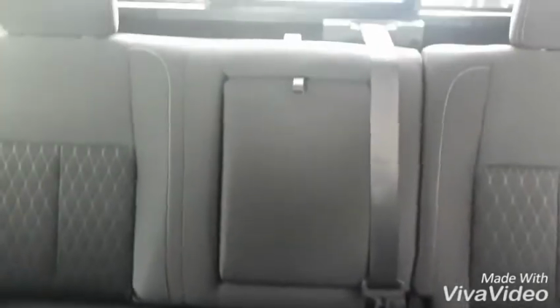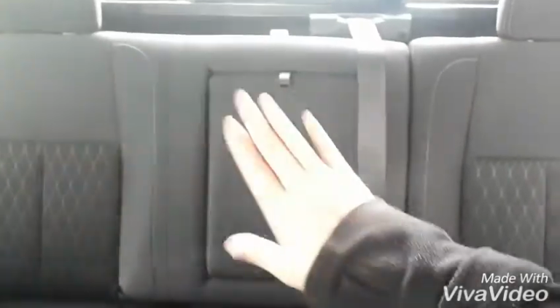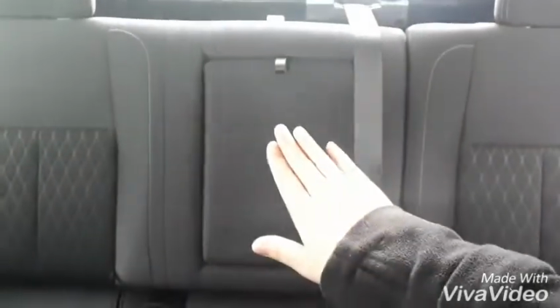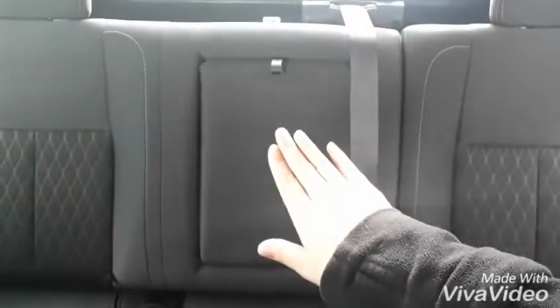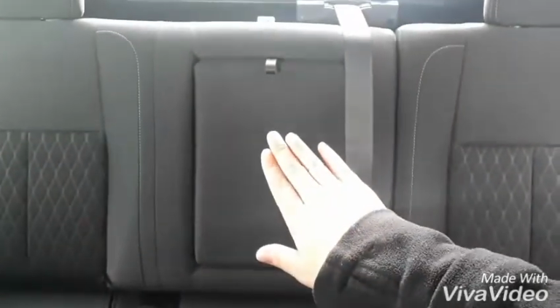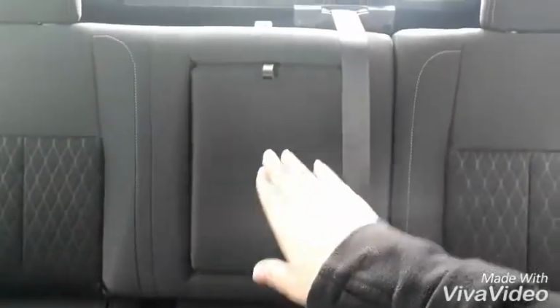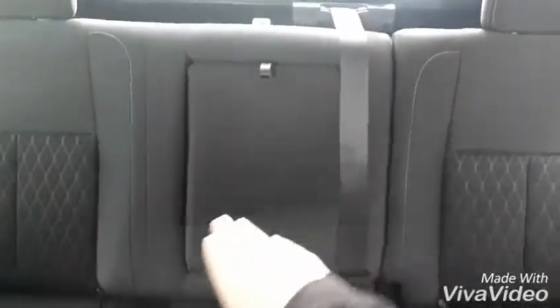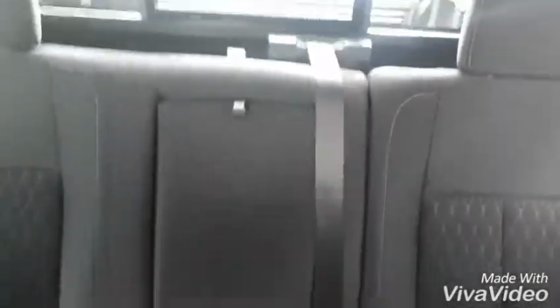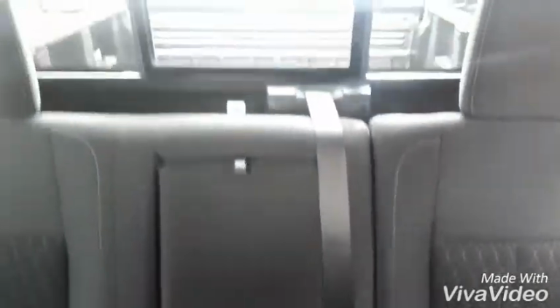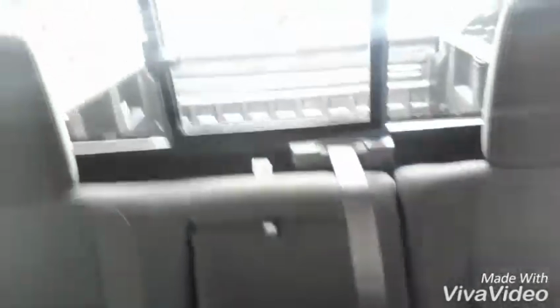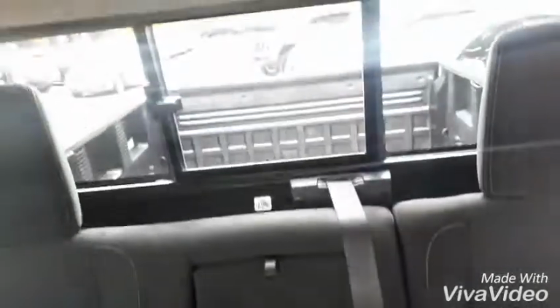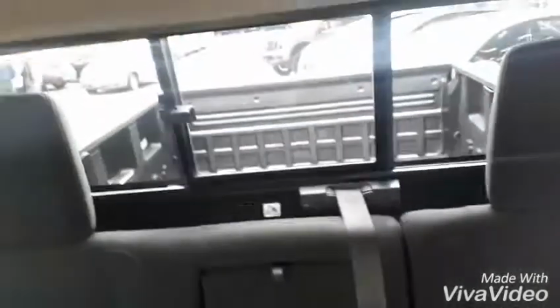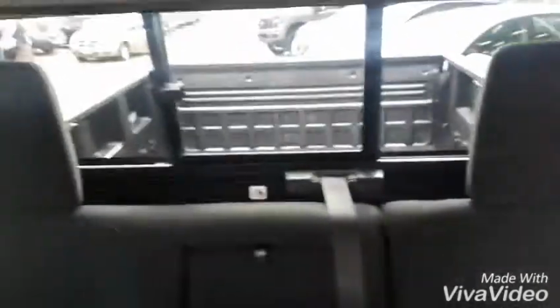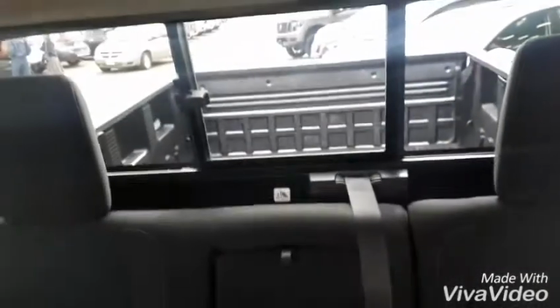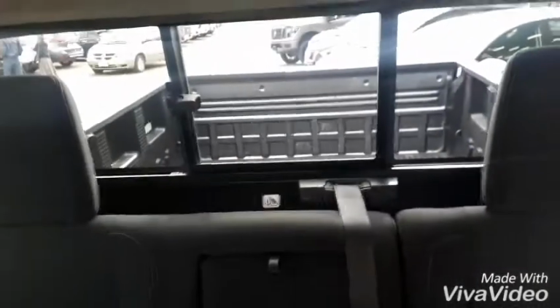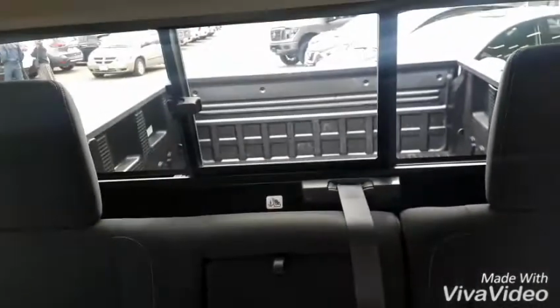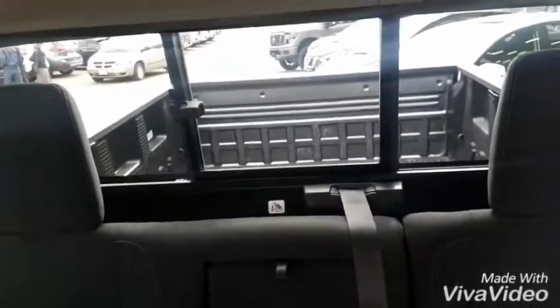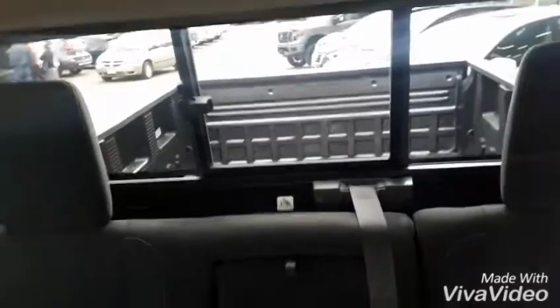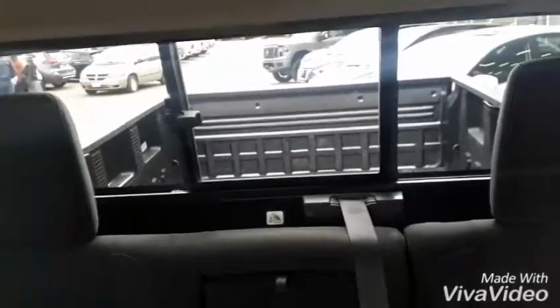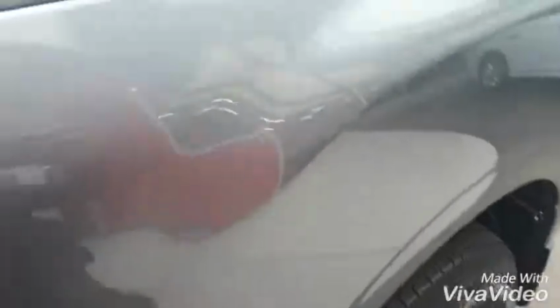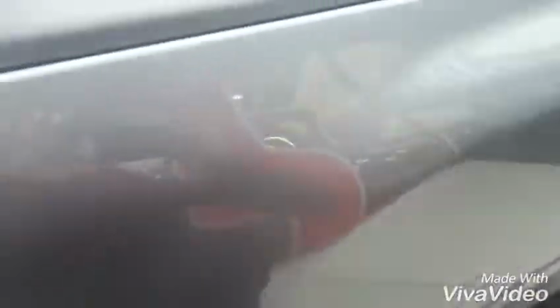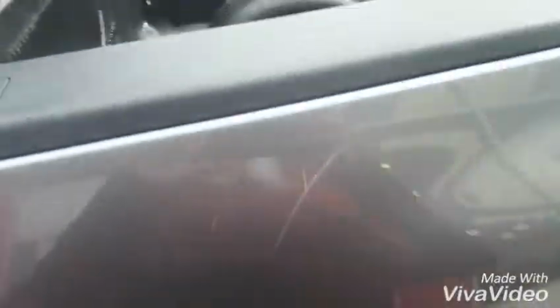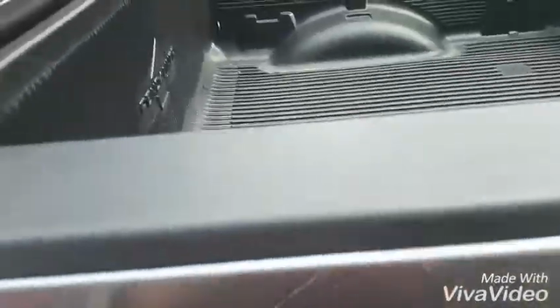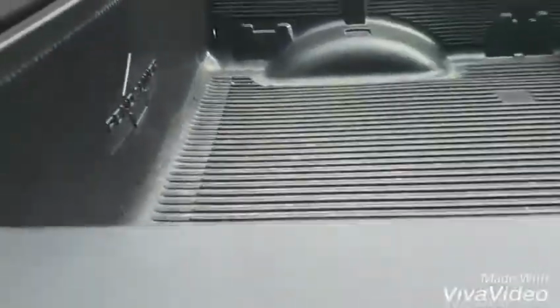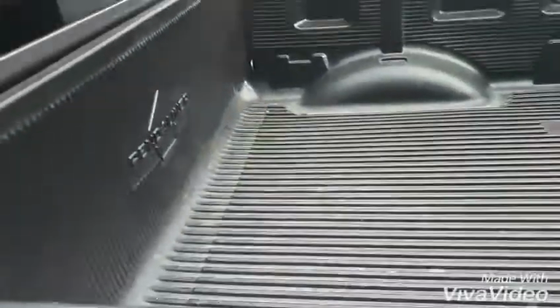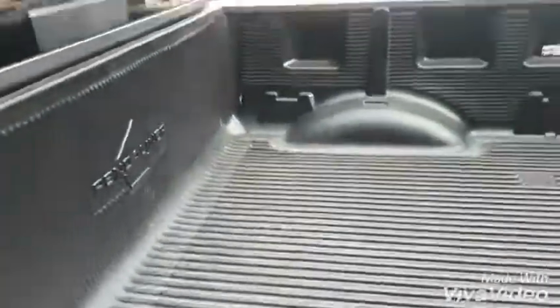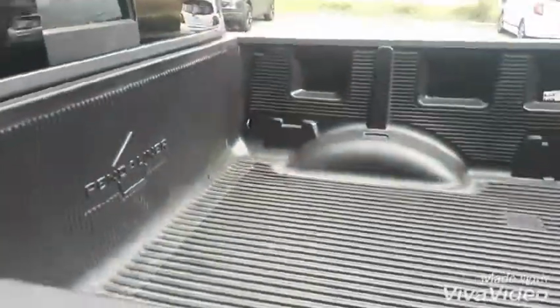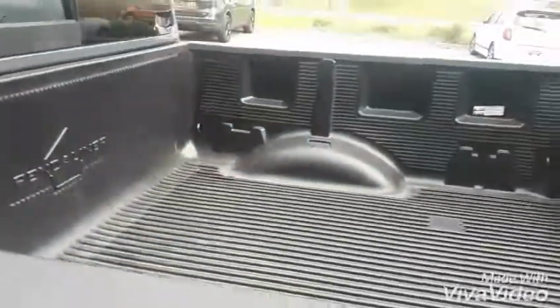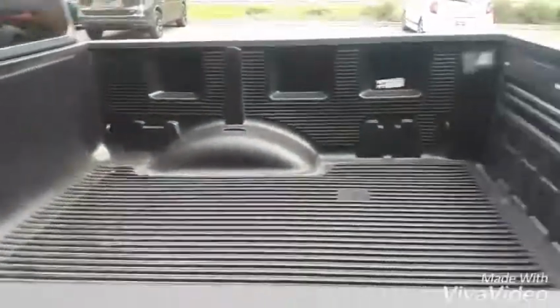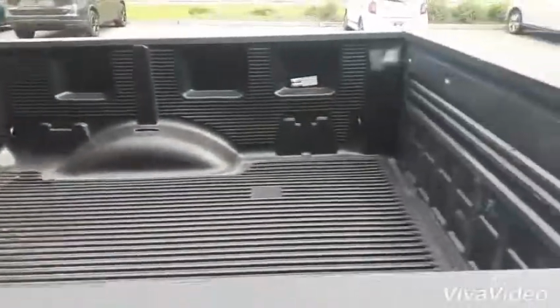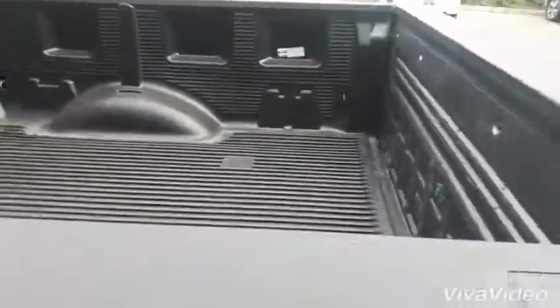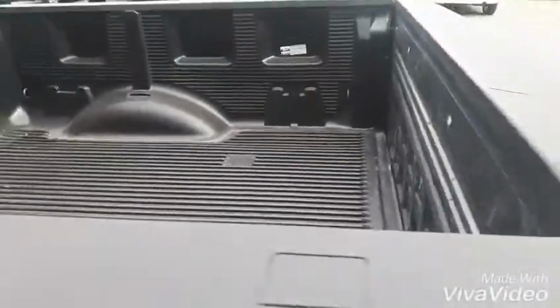There's a cup holder in here as well, and then you'll see that we have a nice spray-in bed liner on there. Alrighty folks, so this is pretty much gonna sum up our Titan for you.